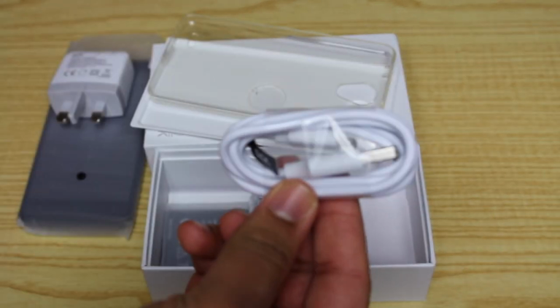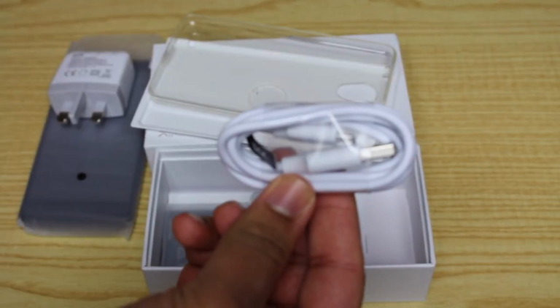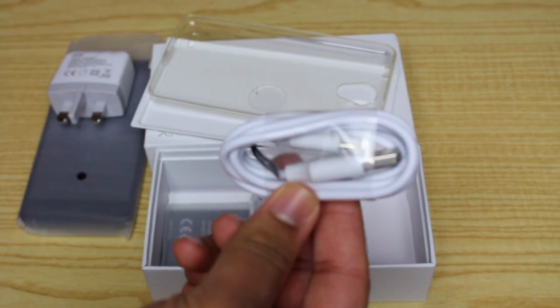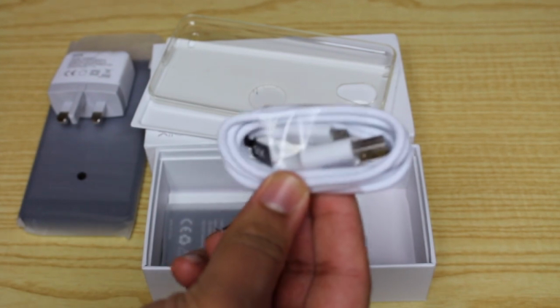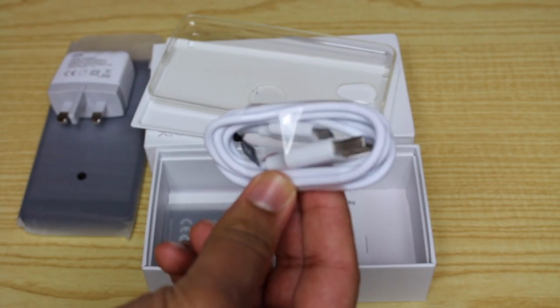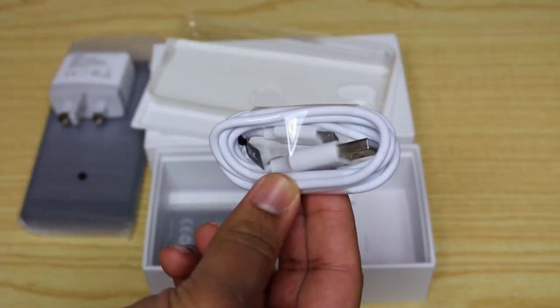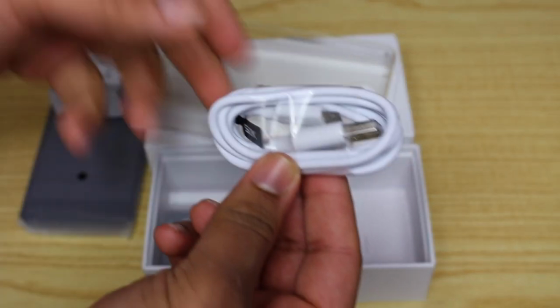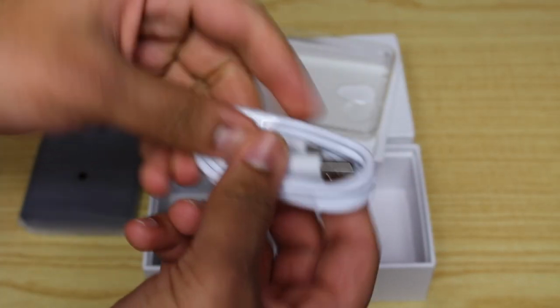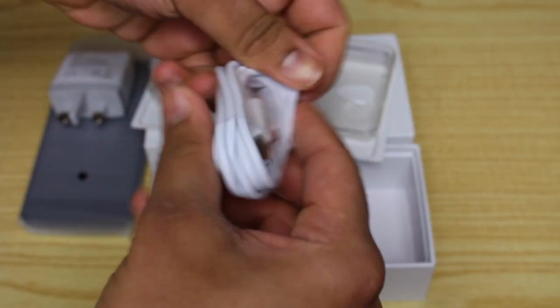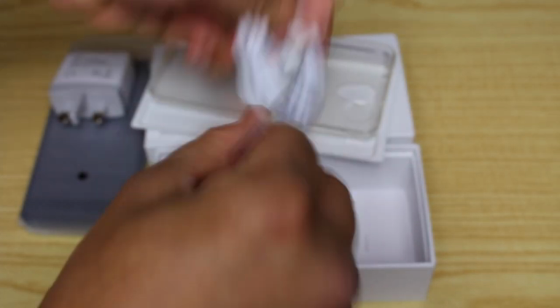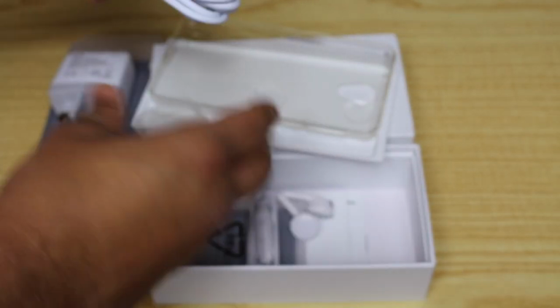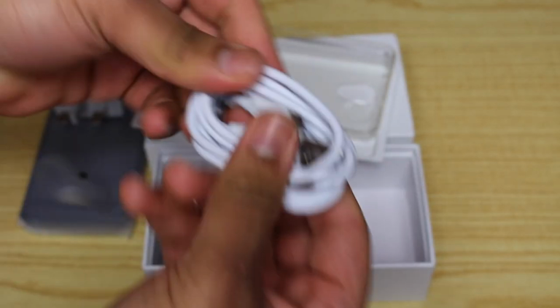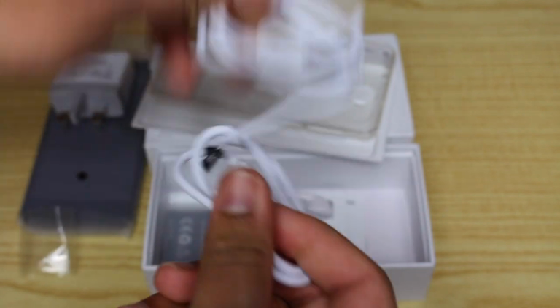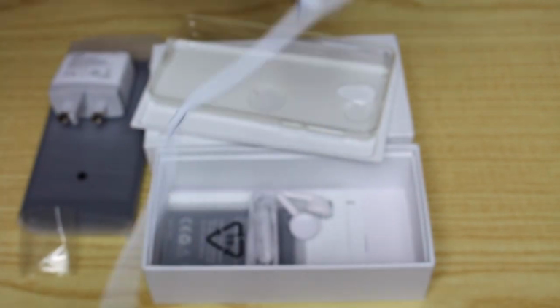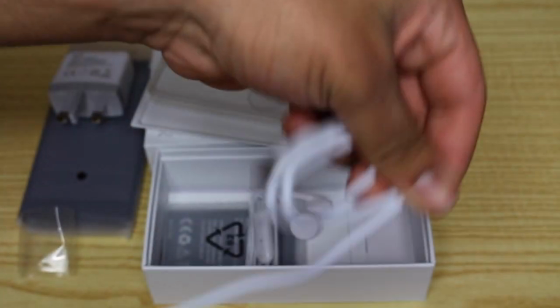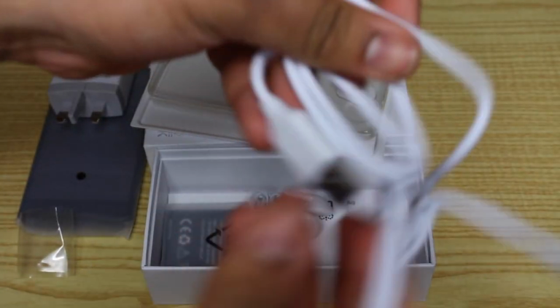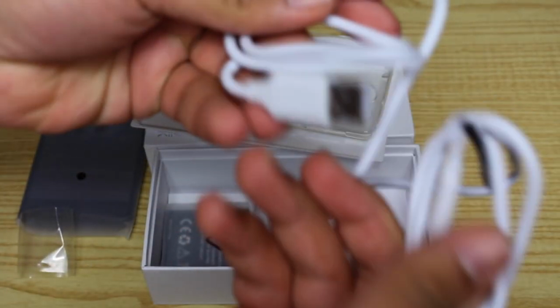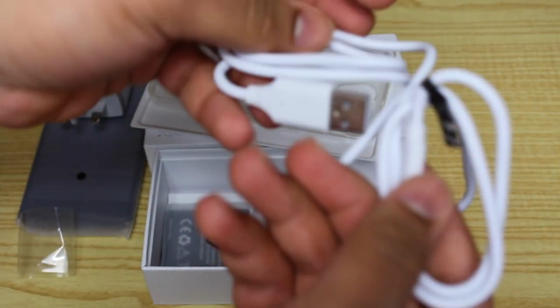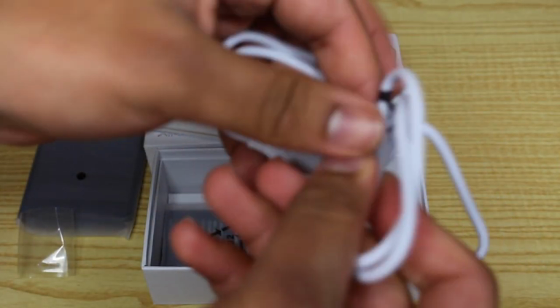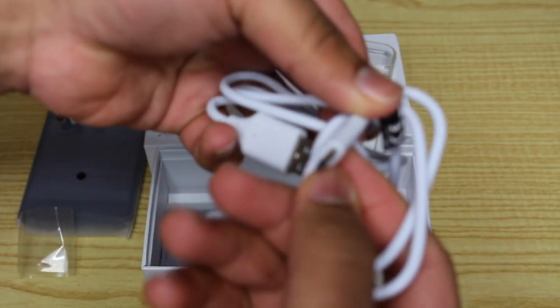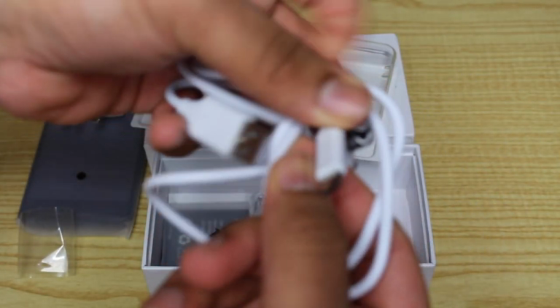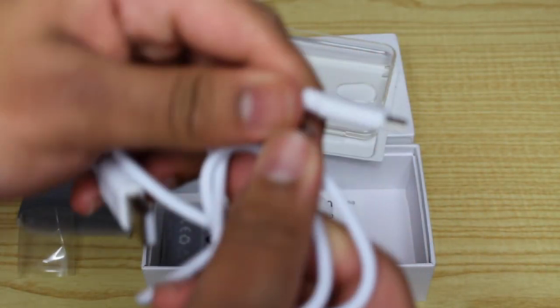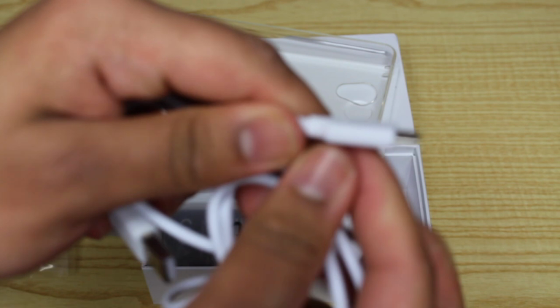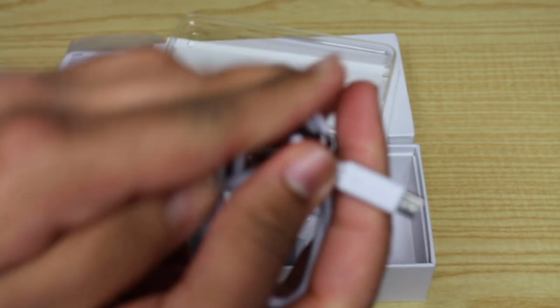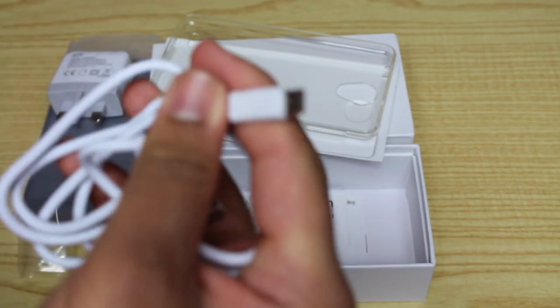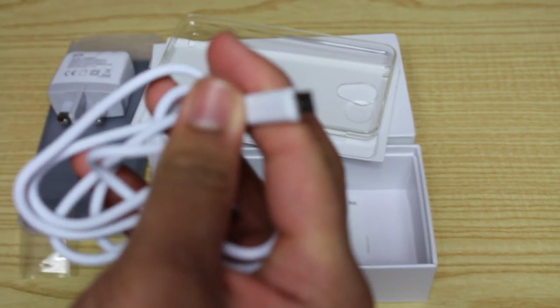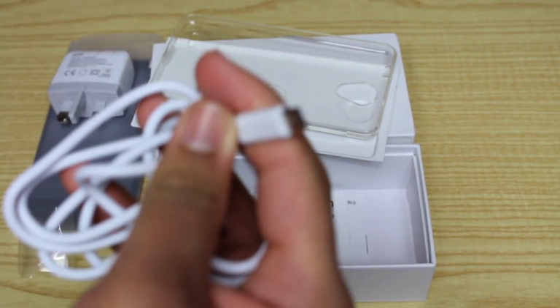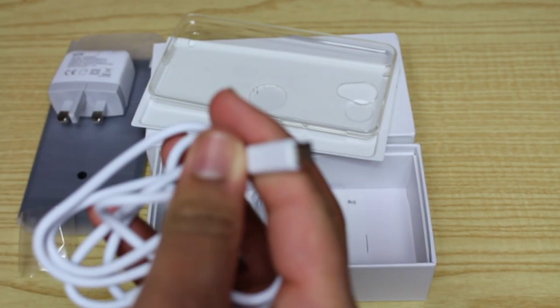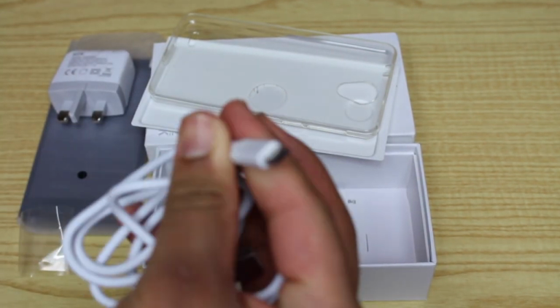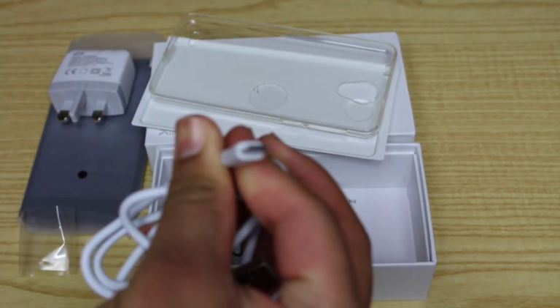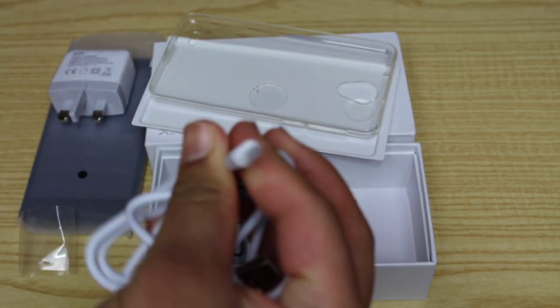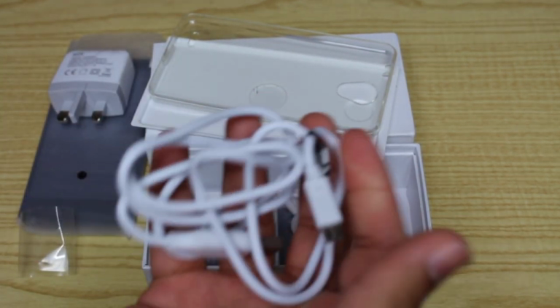There's no point opening it if you already know what a micro USB cable looks like. But I'll open it anyway to show you how long it is — and there's the micro USB cable. You should know how a micro USB cable looks like by now.